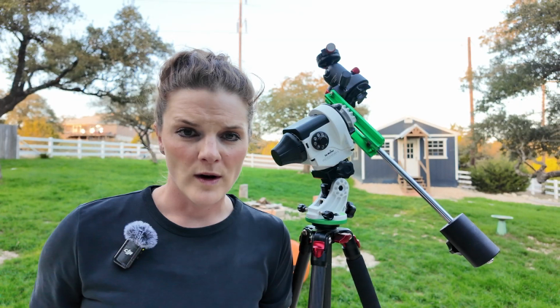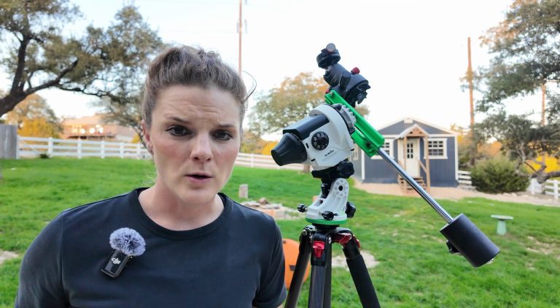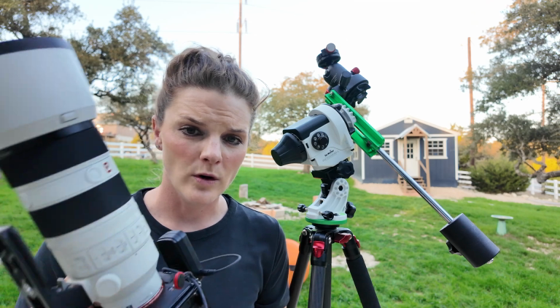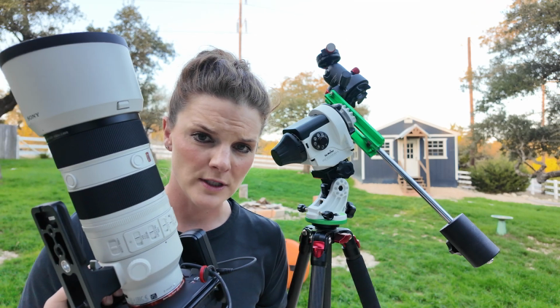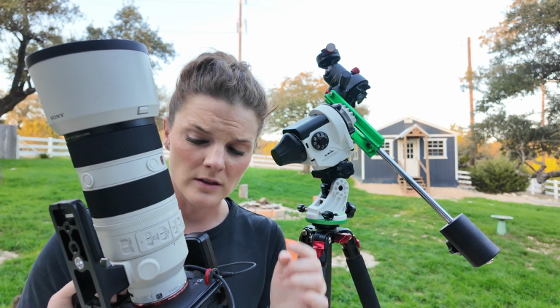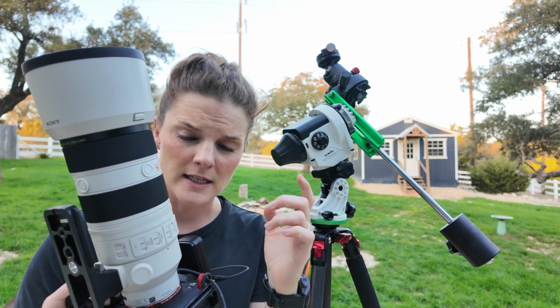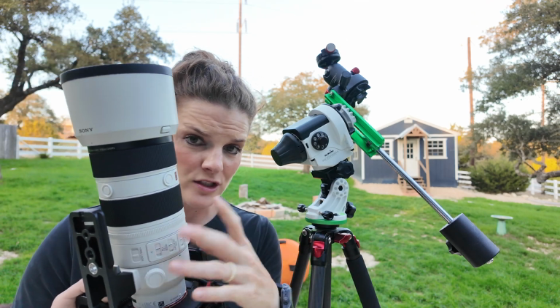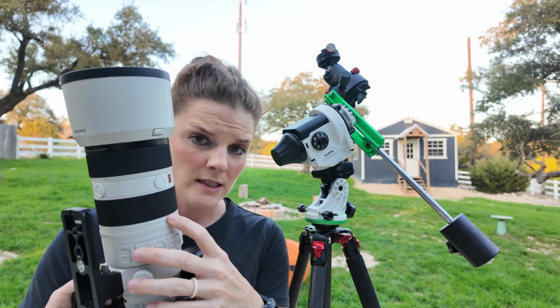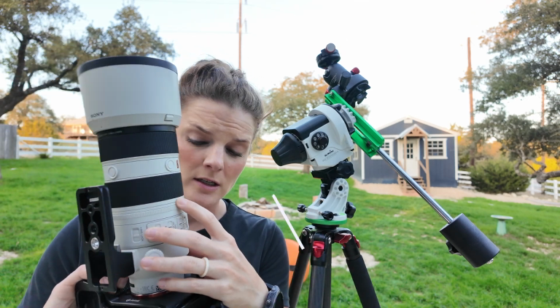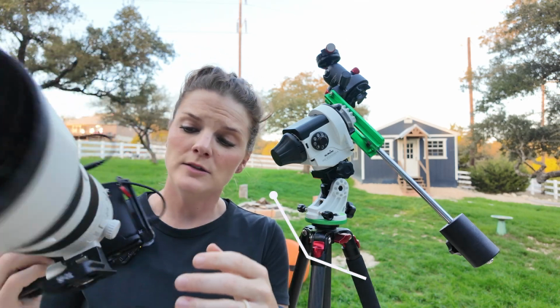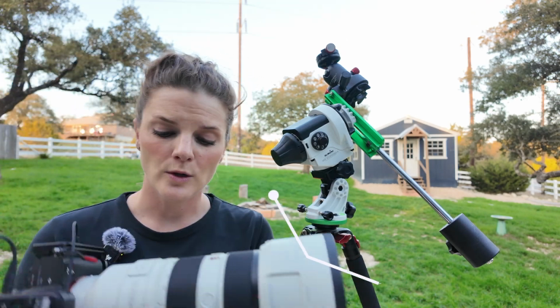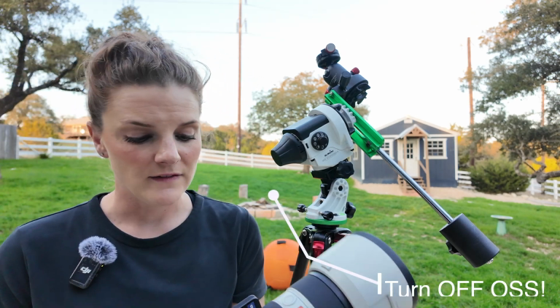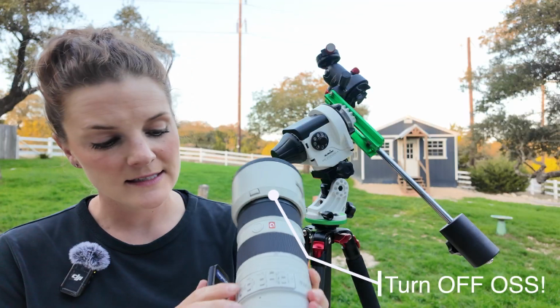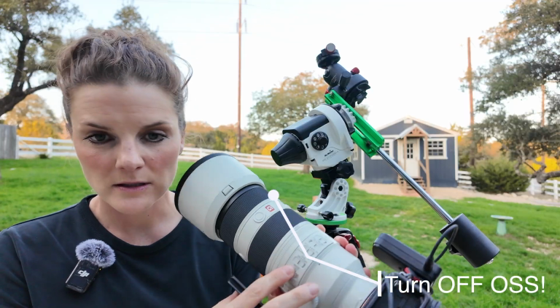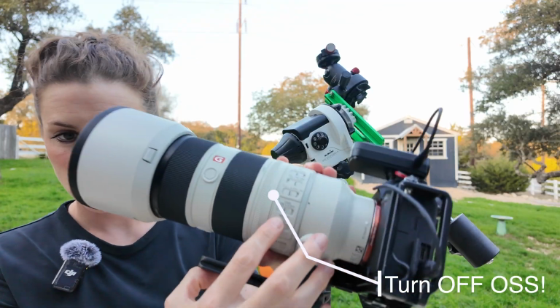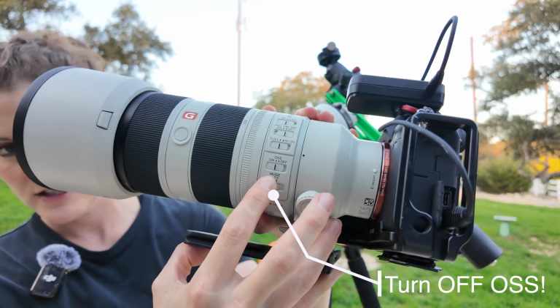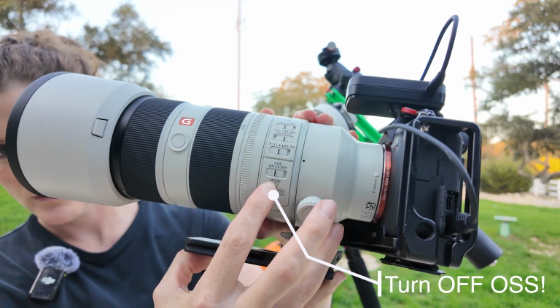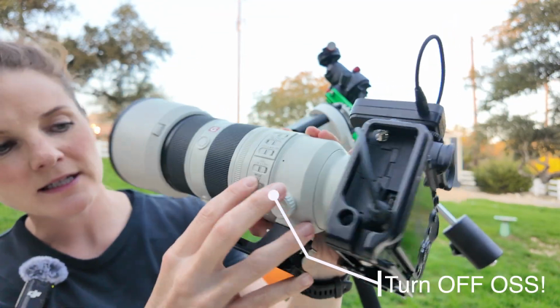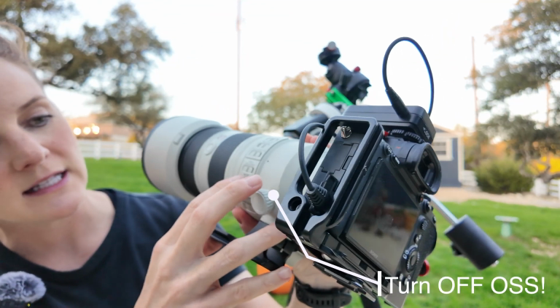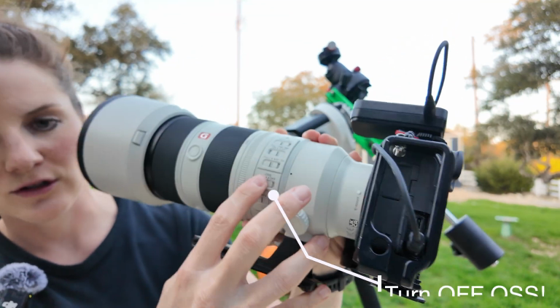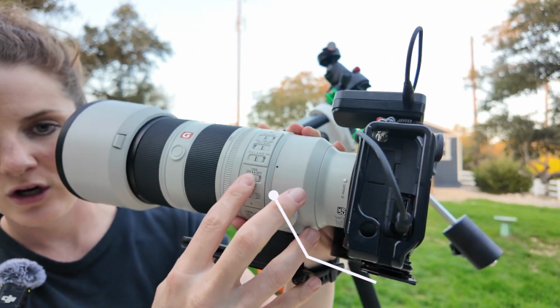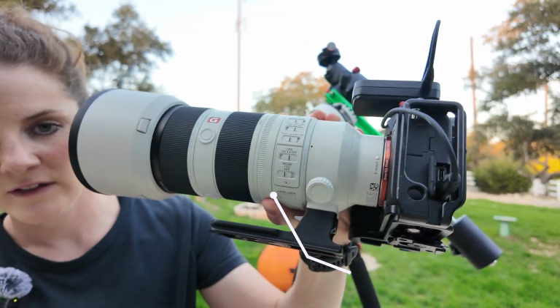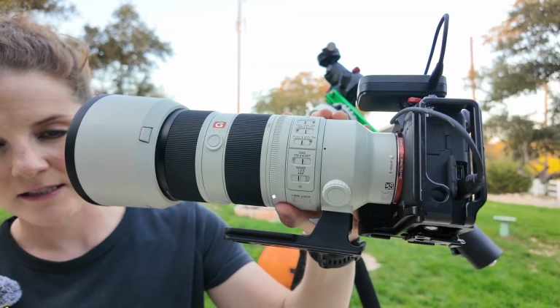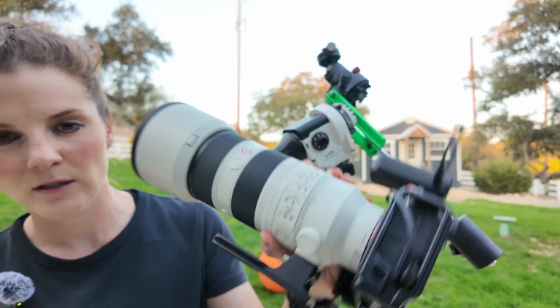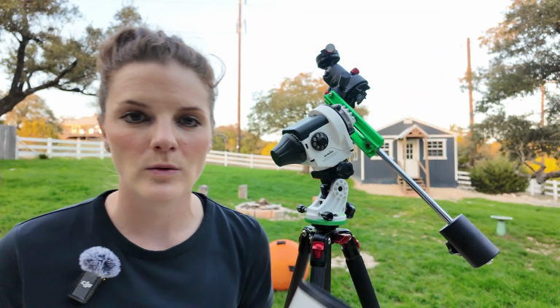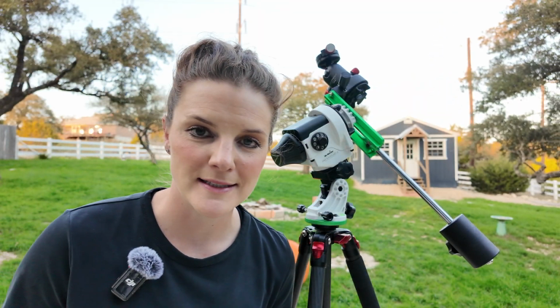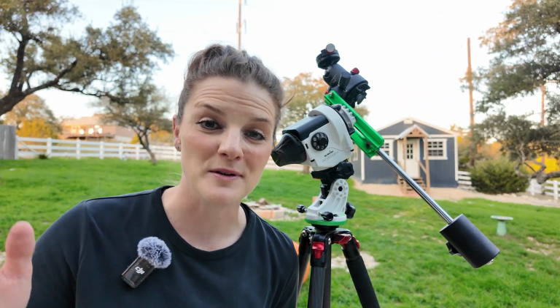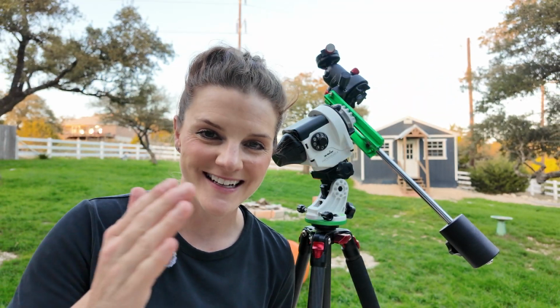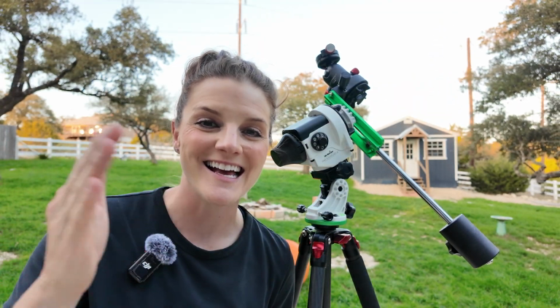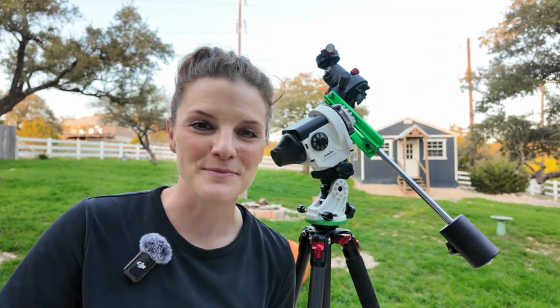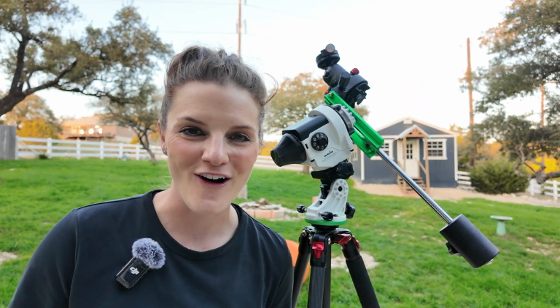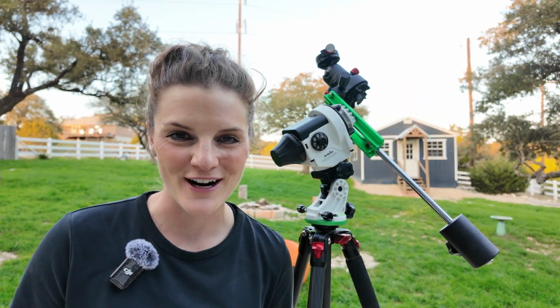A quick note: if you are shooting with a lens like my Sony here that has optical stabilization, make sure that is turned off, because you don't want the lens fighting the movement as it tracks on the star tracker.